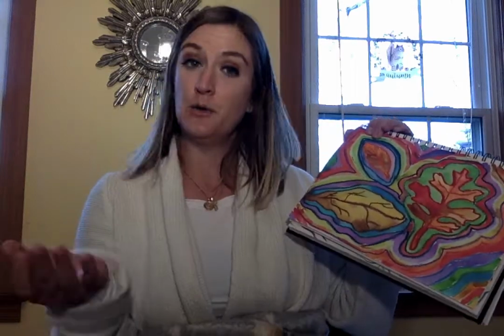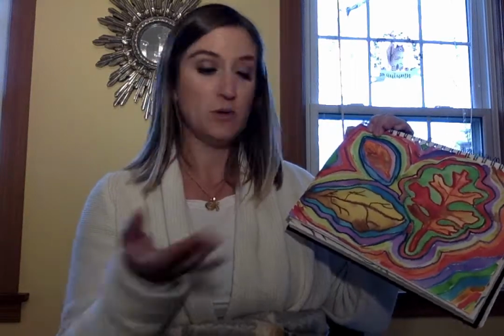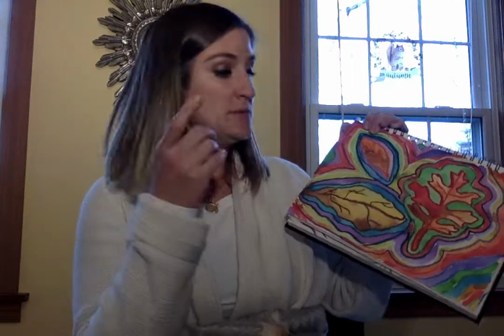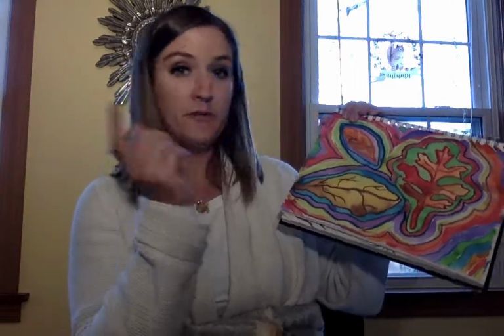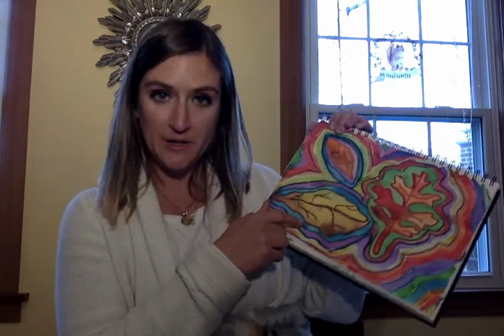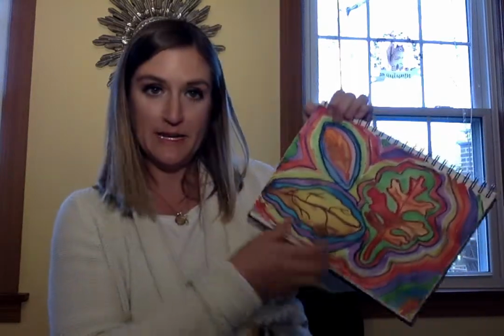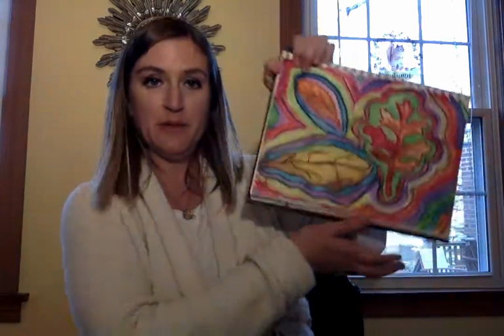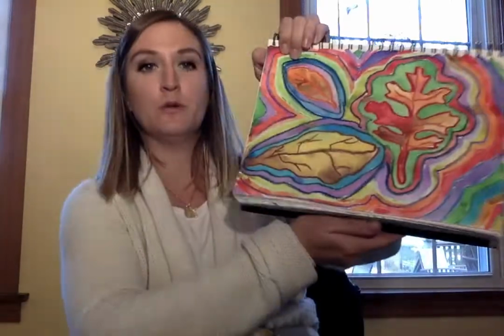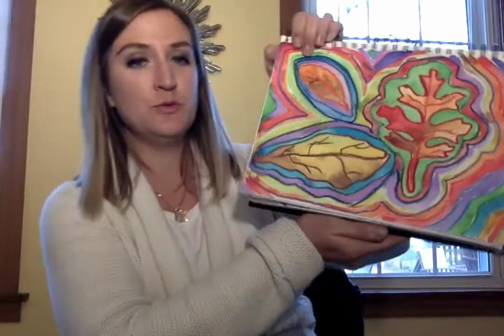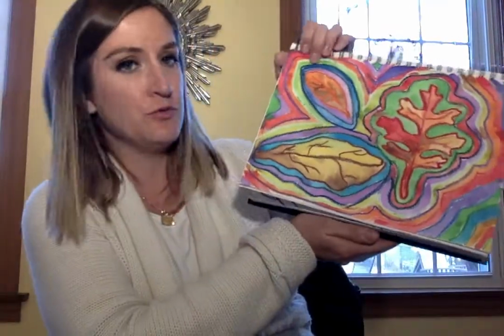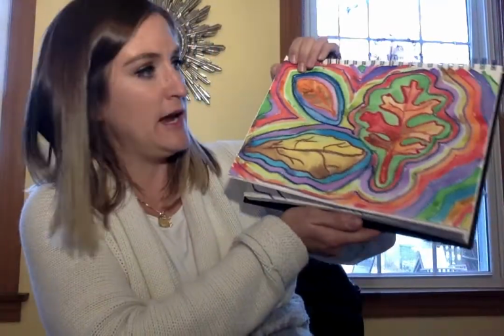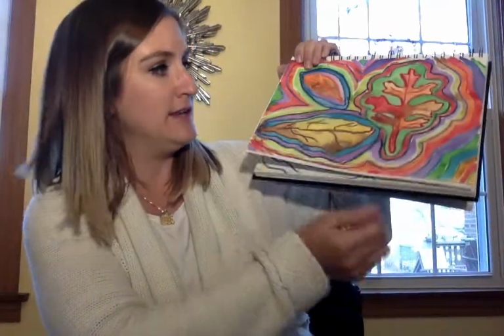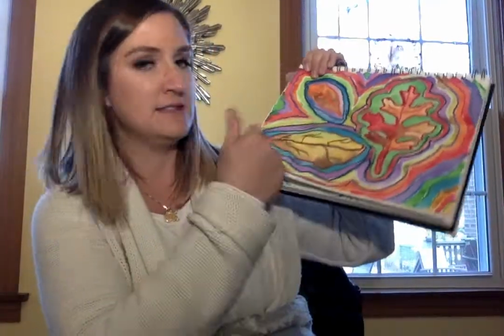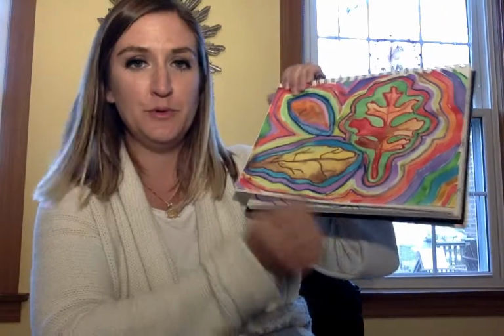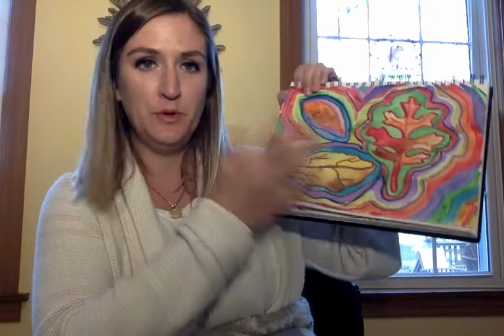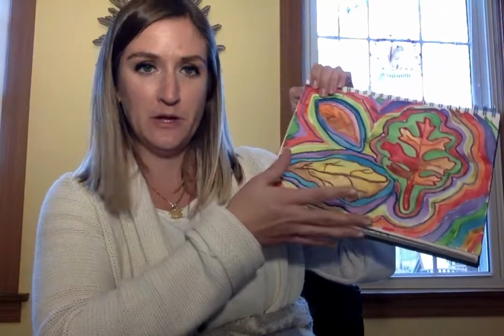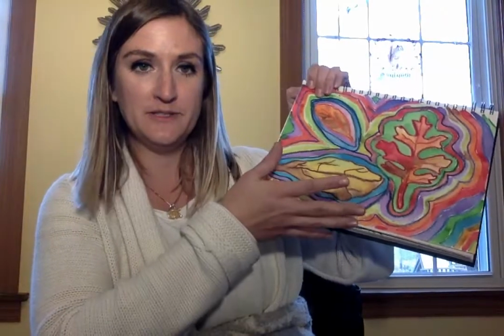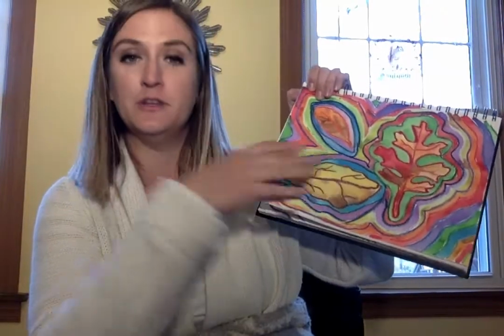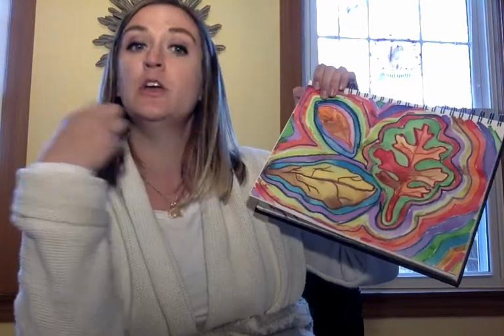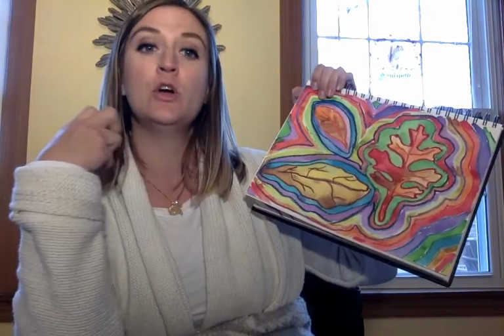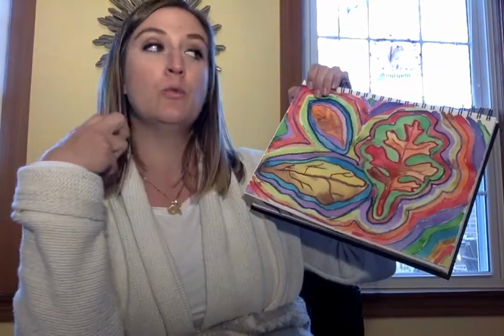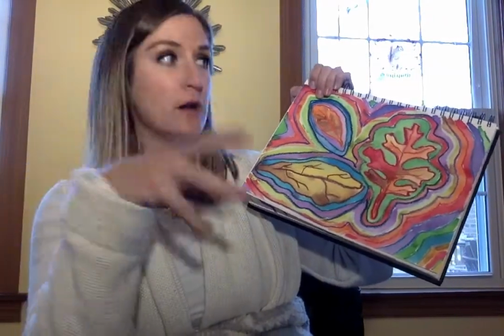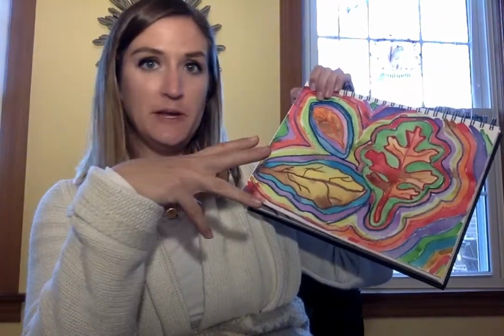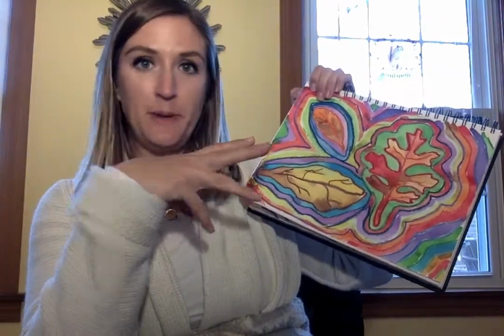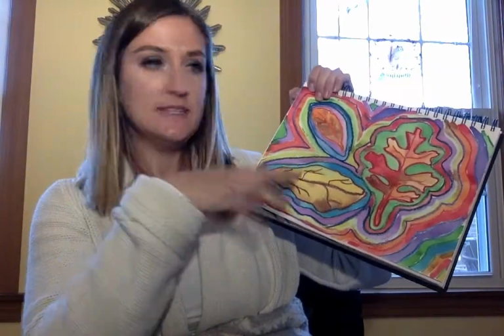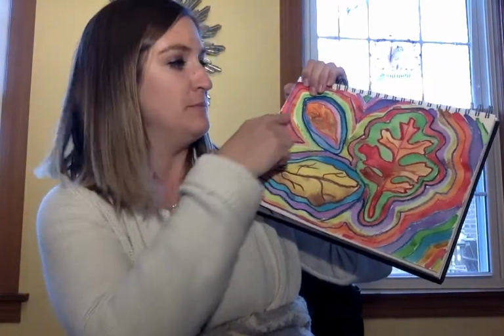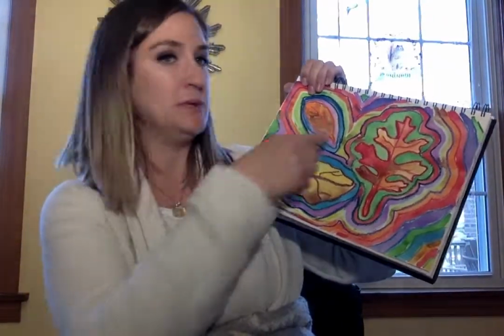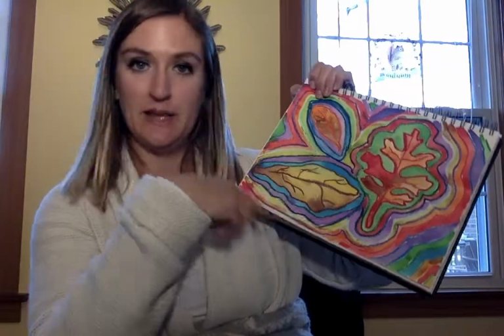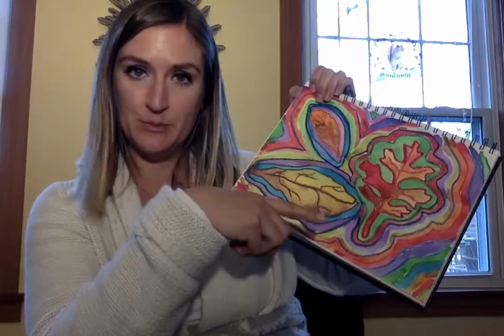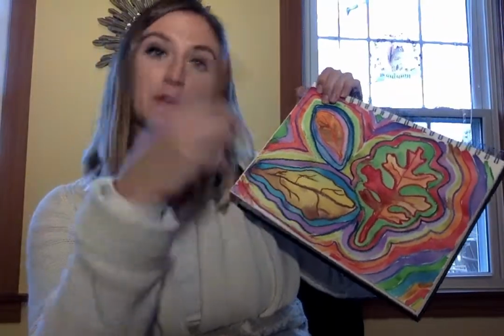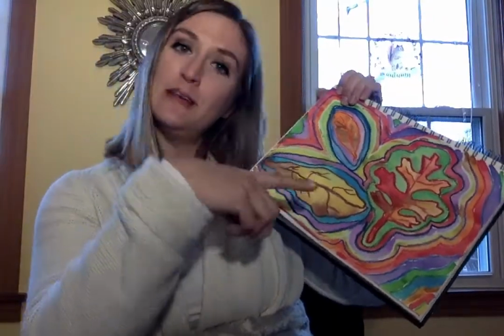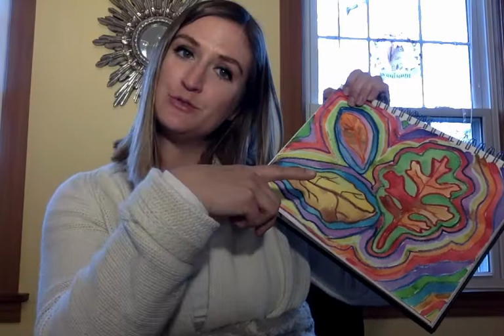Welcome to our final step in order to create this beautiful composition. We are going to be painting in between the lines that we created yesterday.